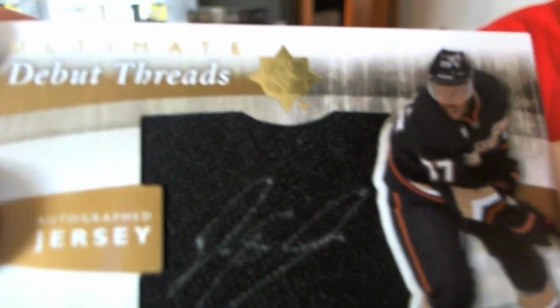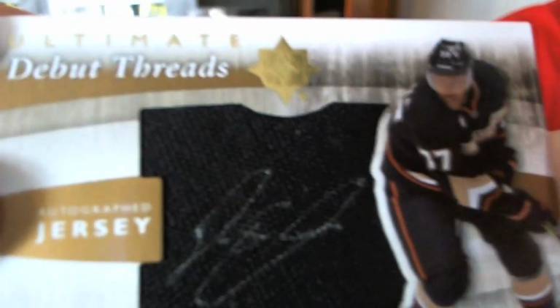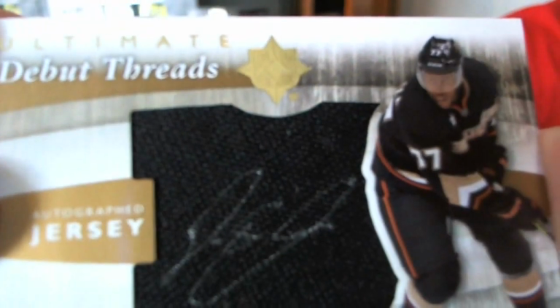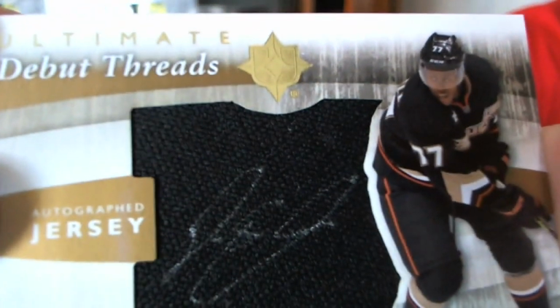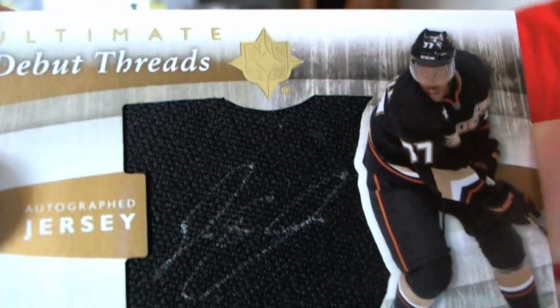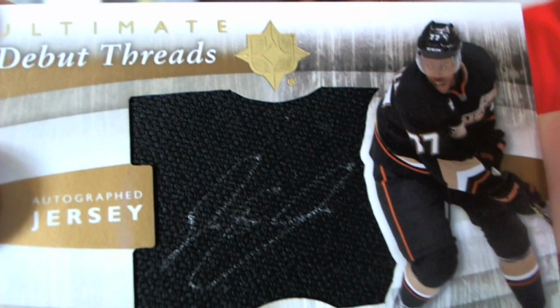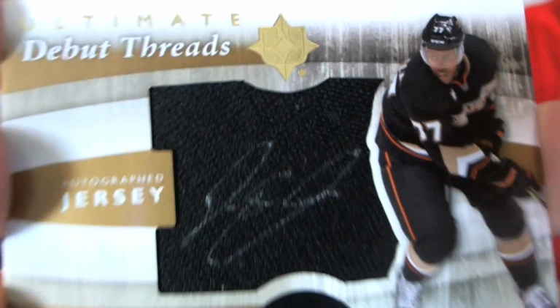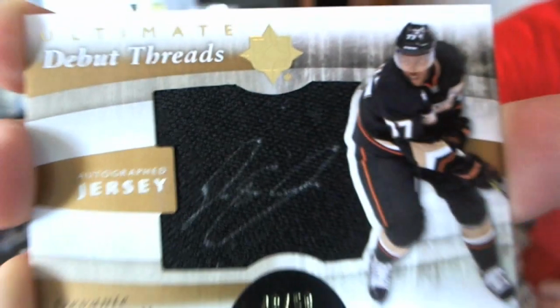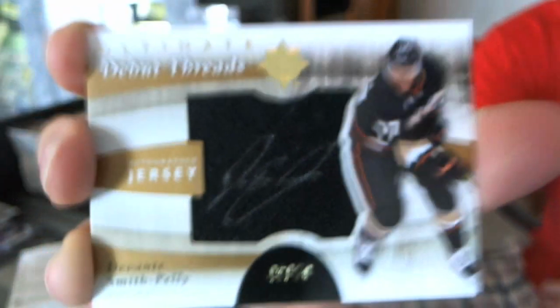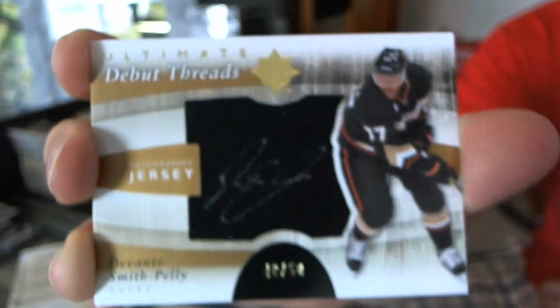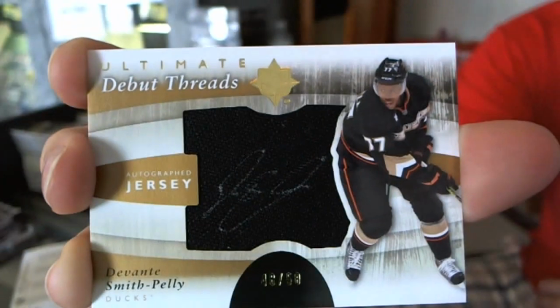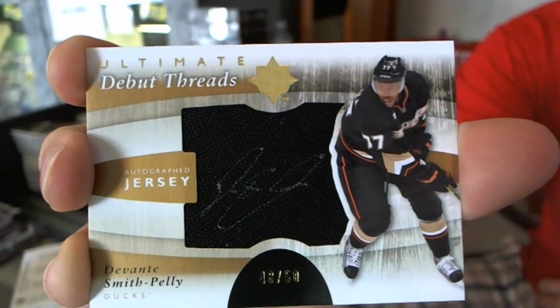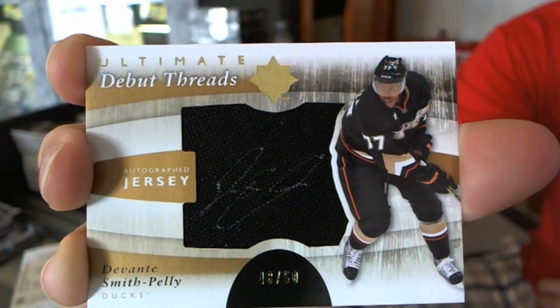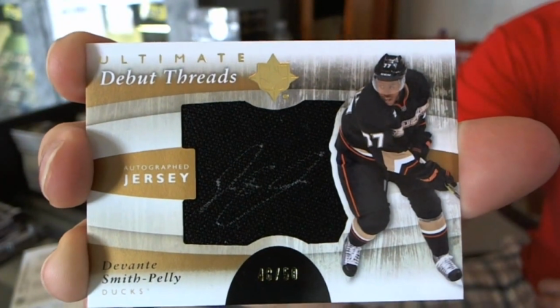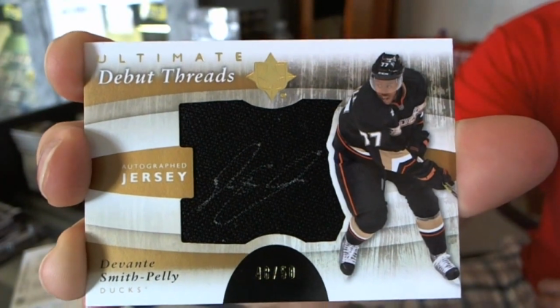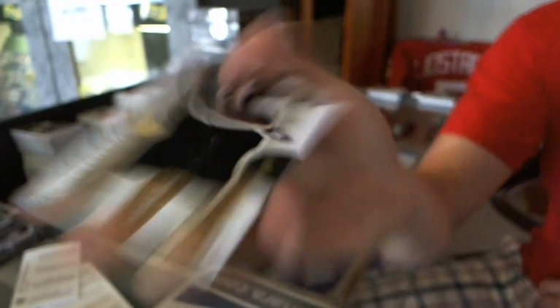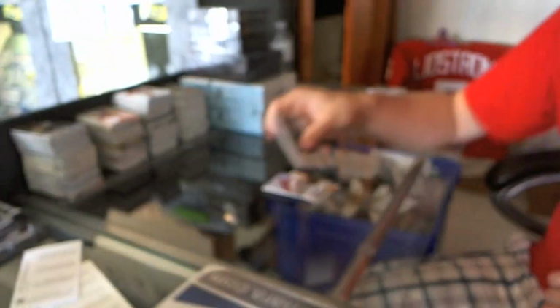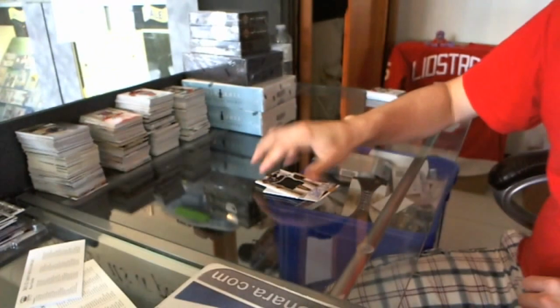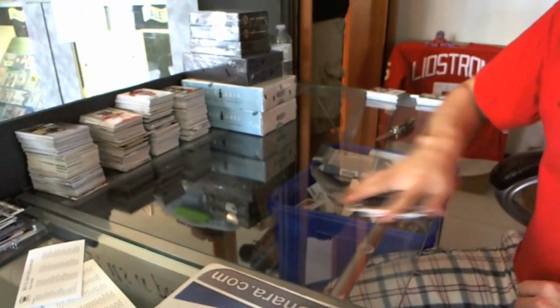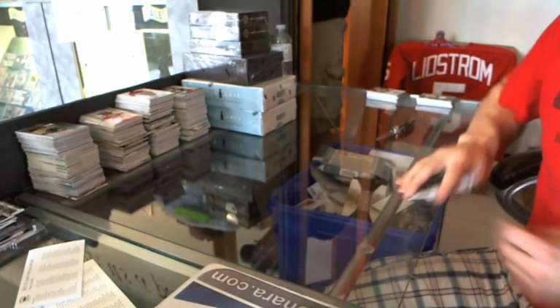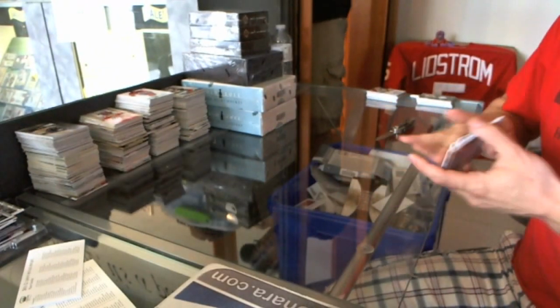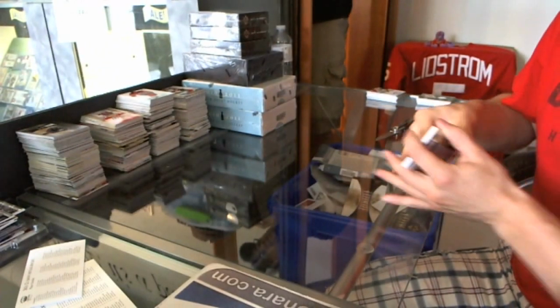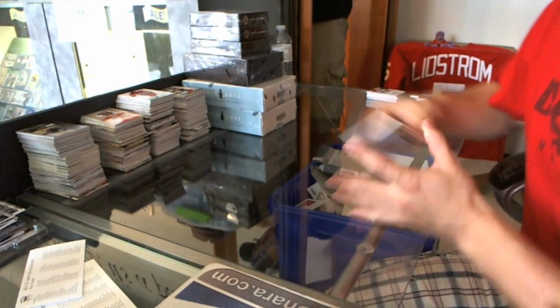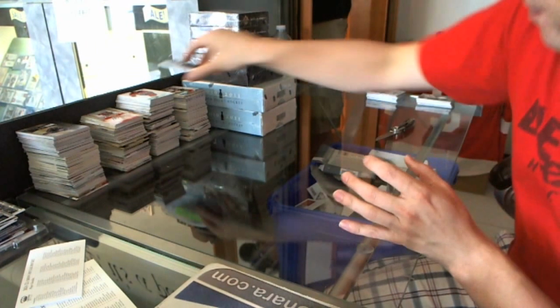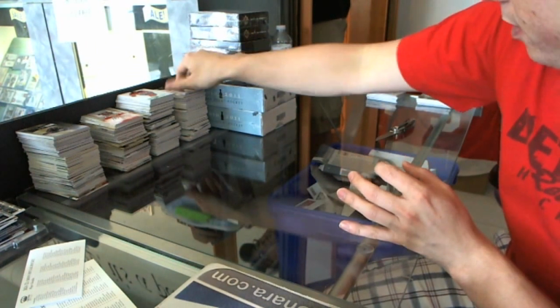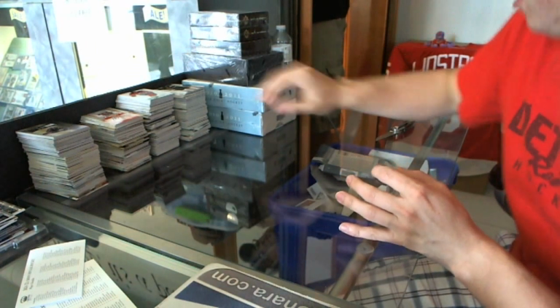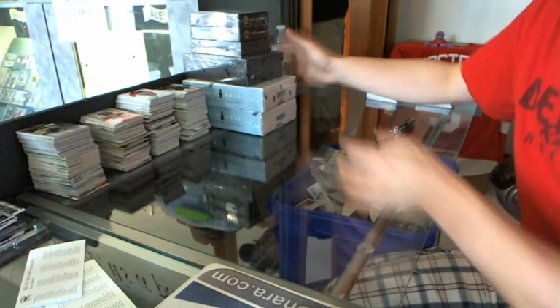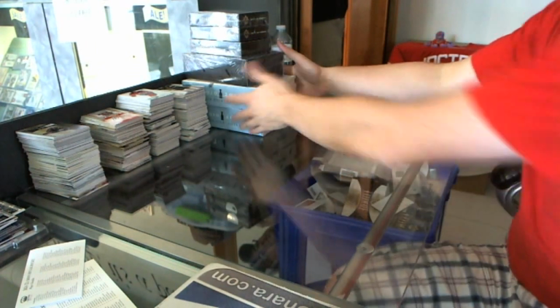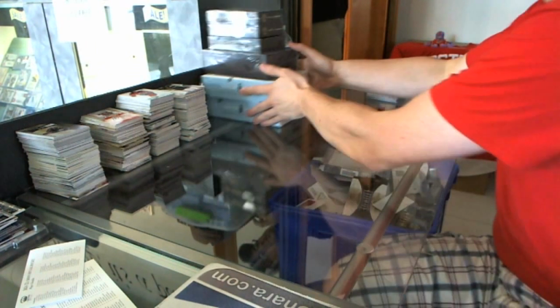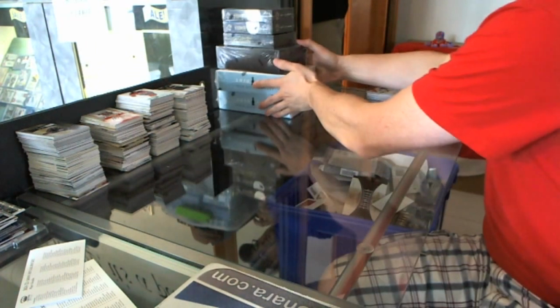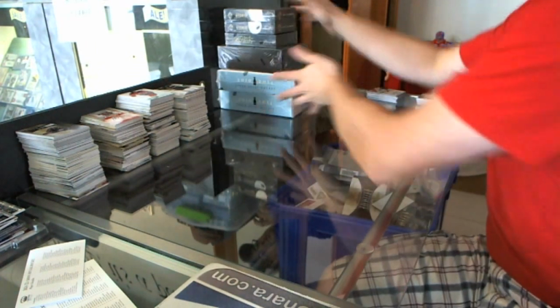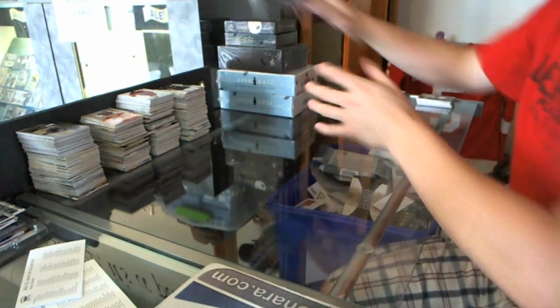D-E-S-P, D-E-S-P! Alright, pack one done. Pack two.